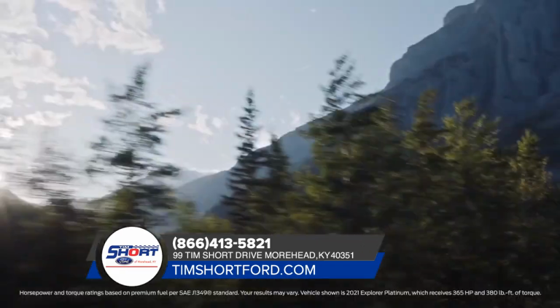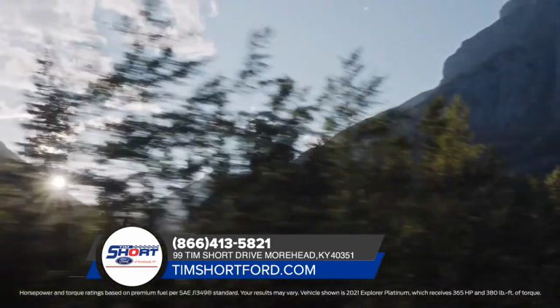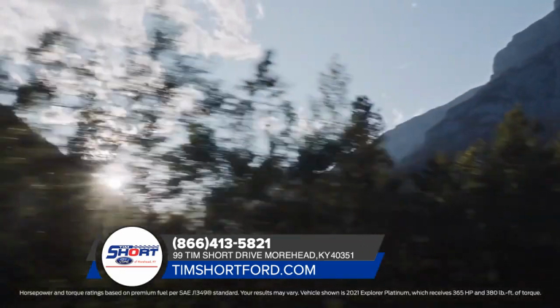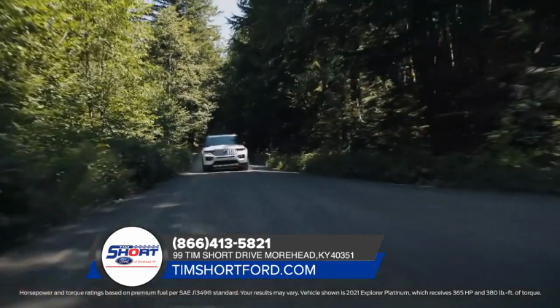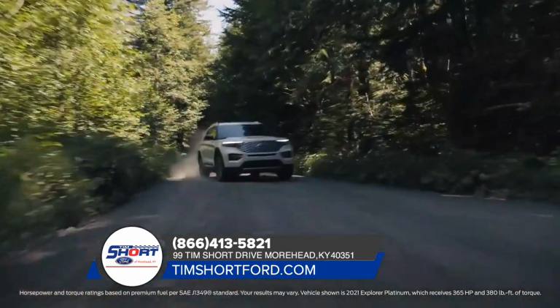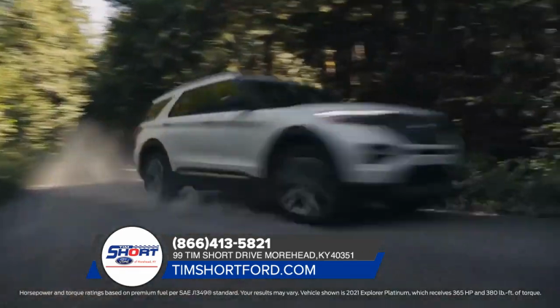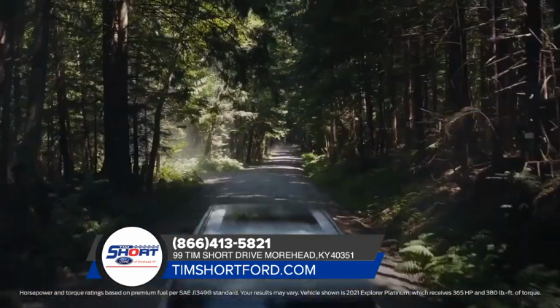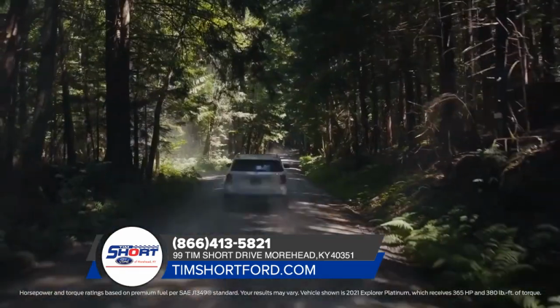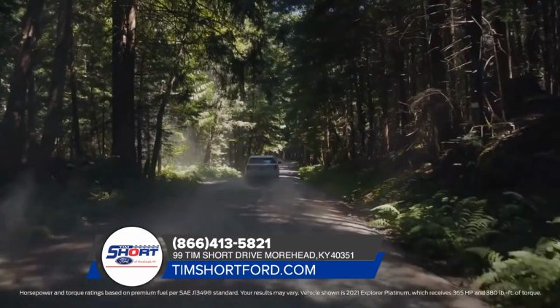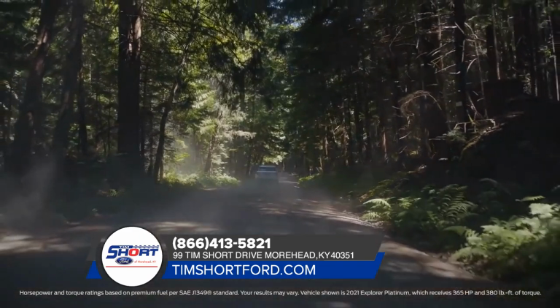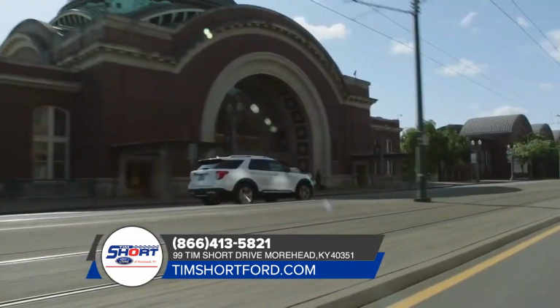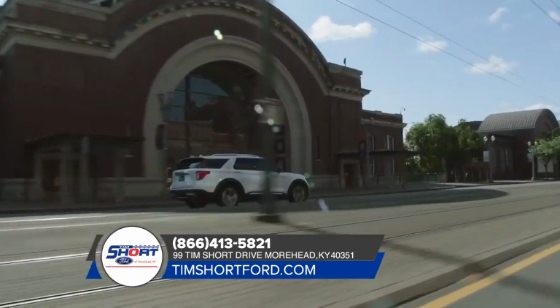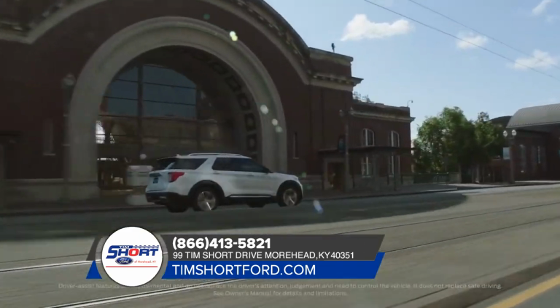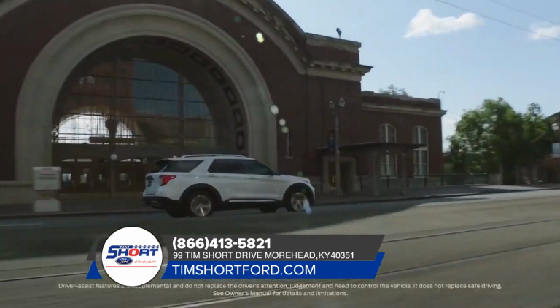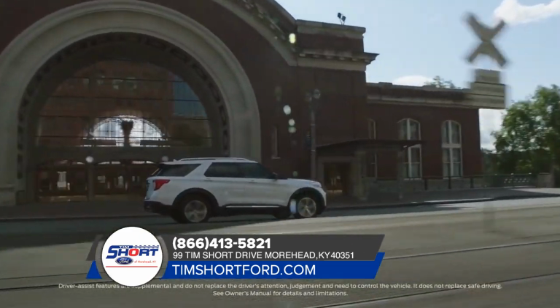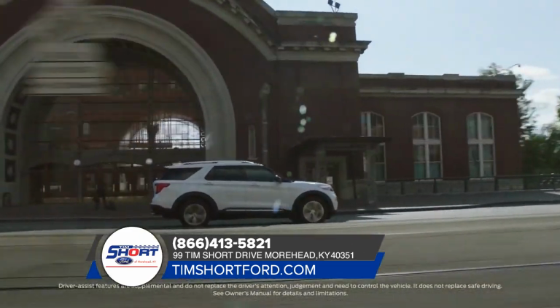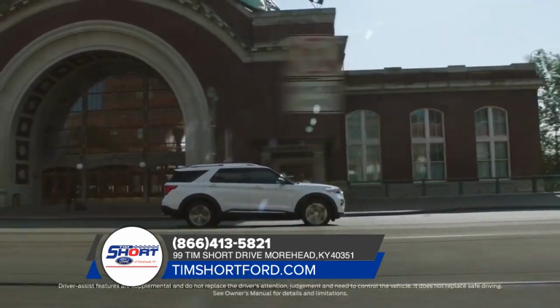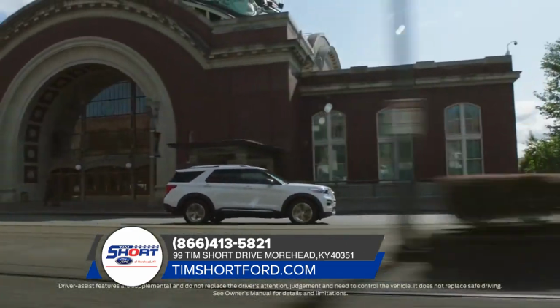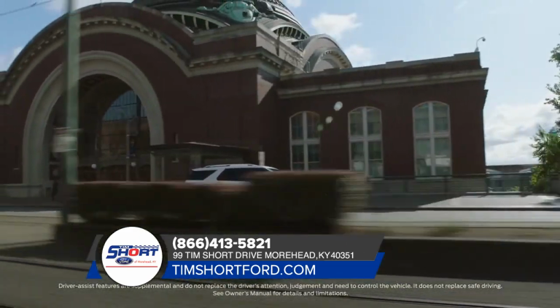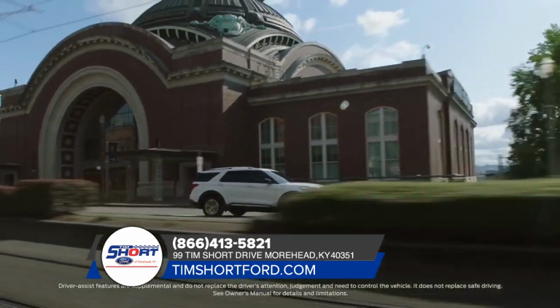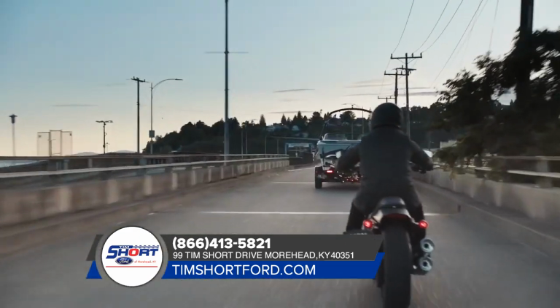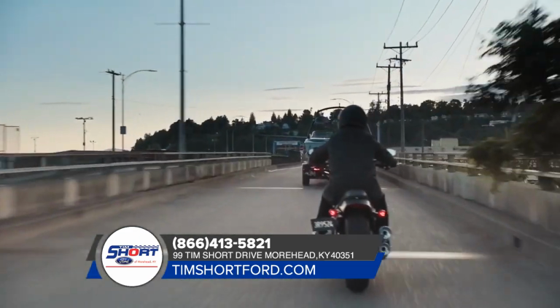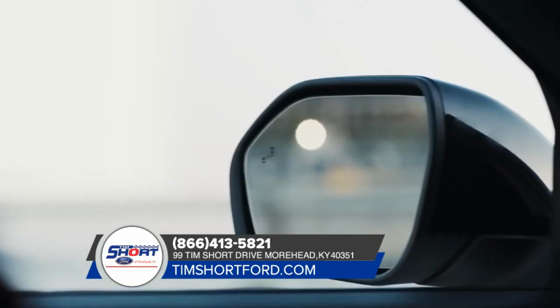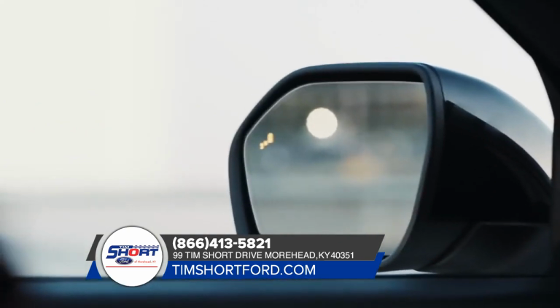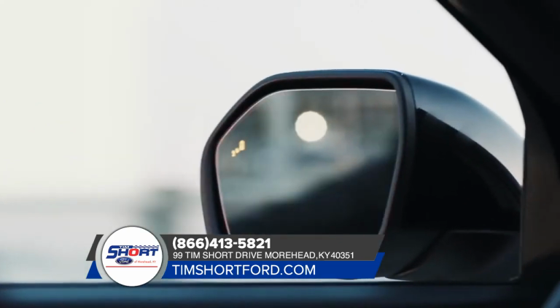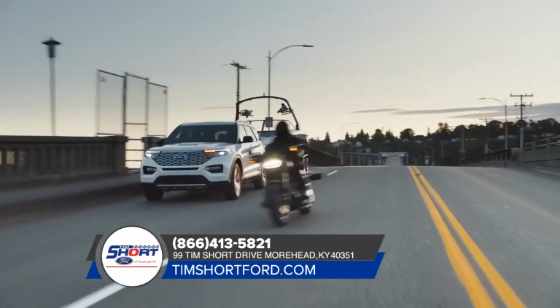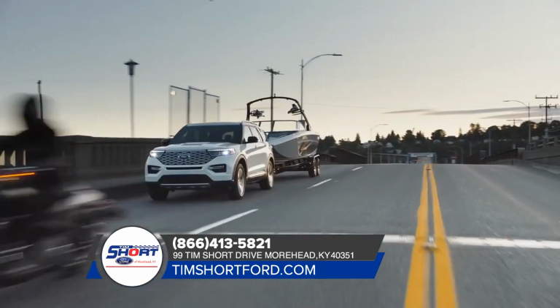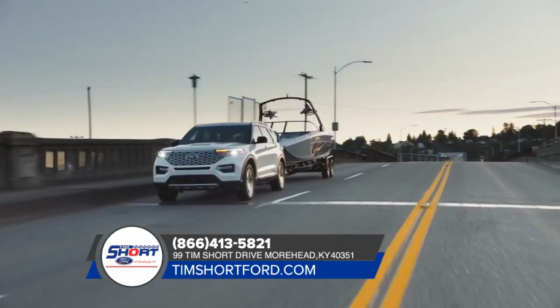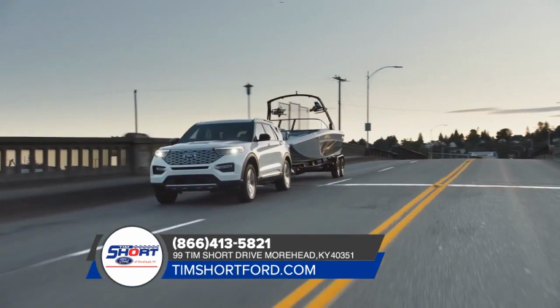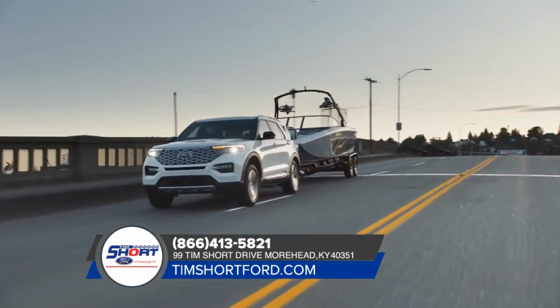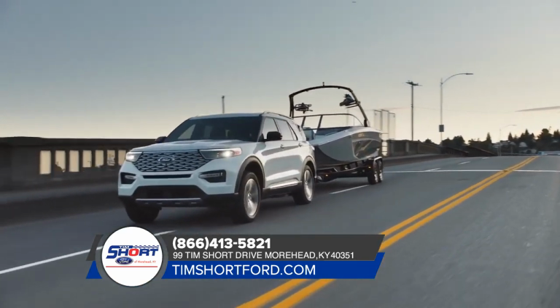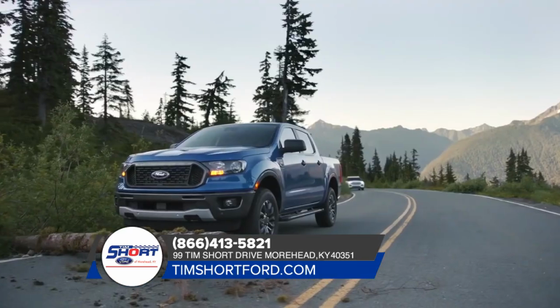Explorer has more horsepower and torque than Palisade. It comes with Ford Co-Pilot 360 — that's five driver assist technologies, all standard.